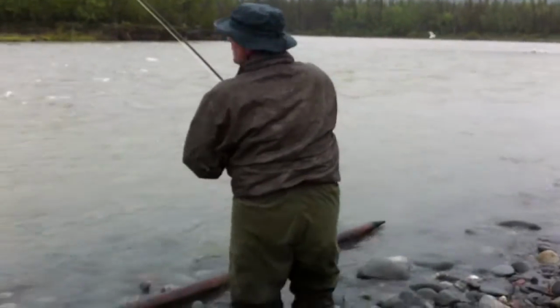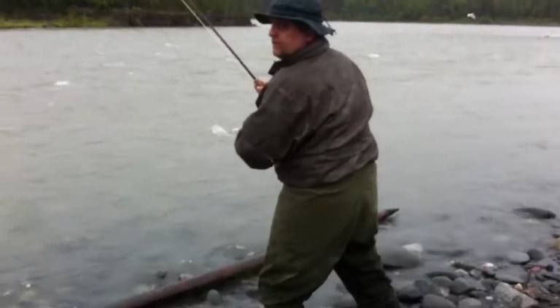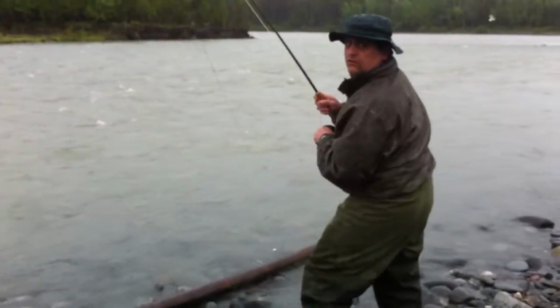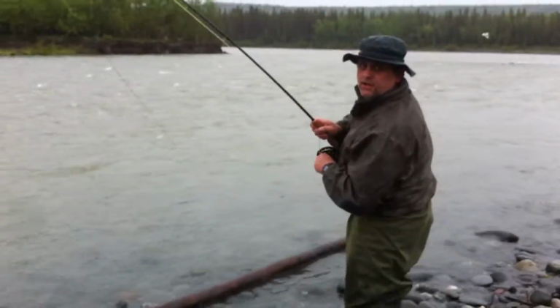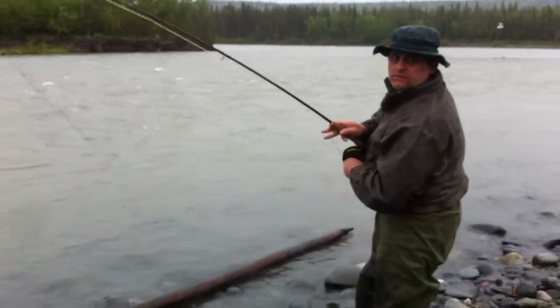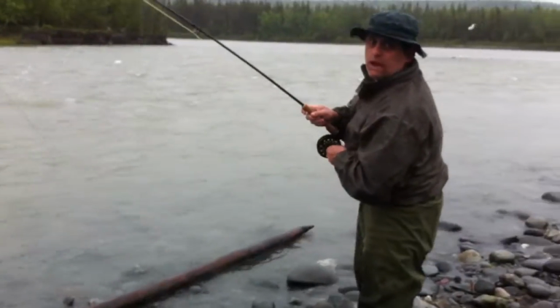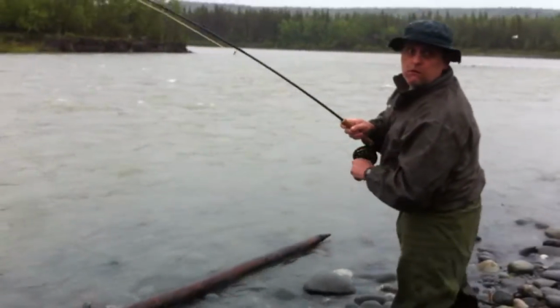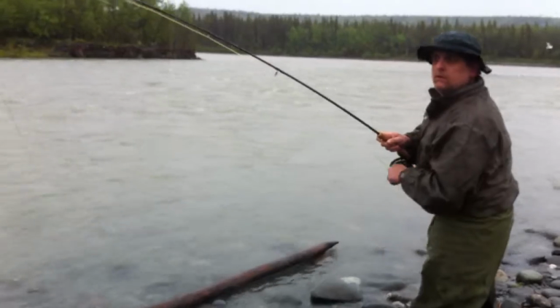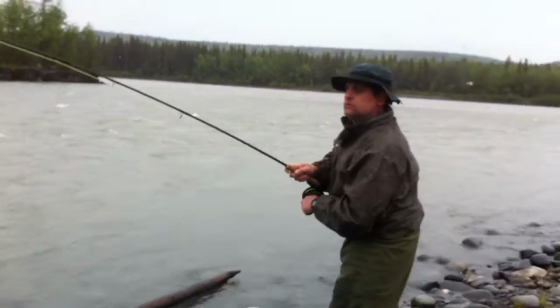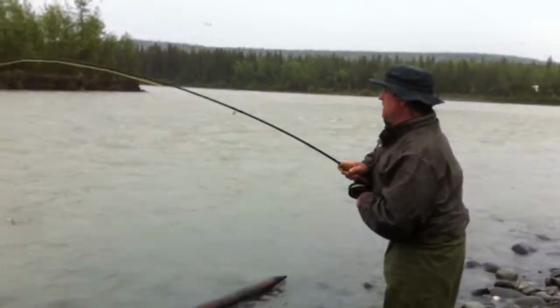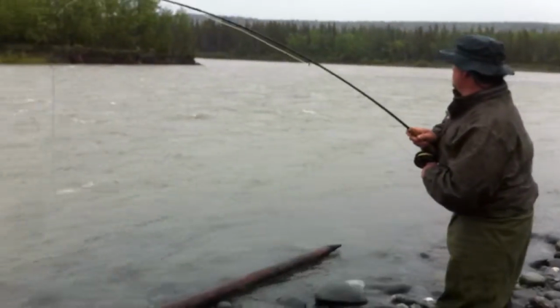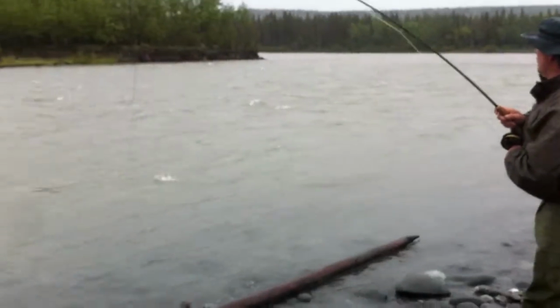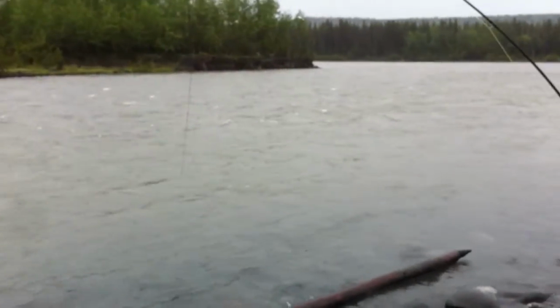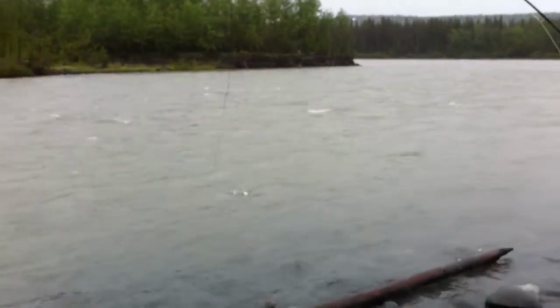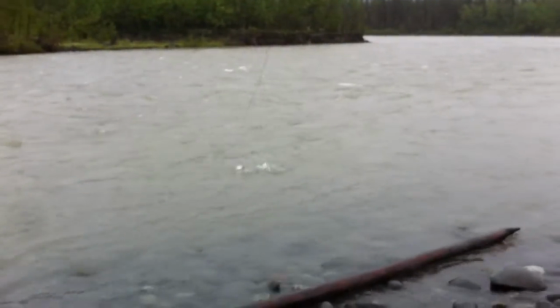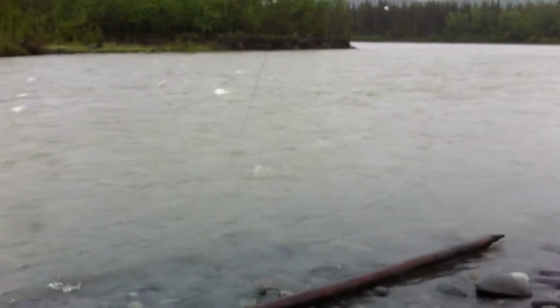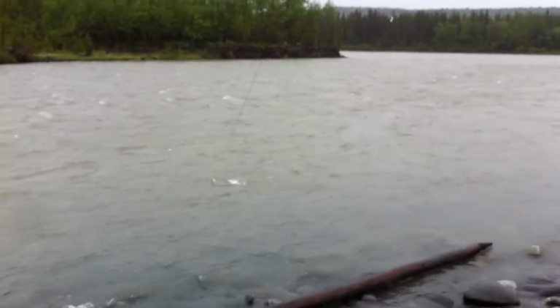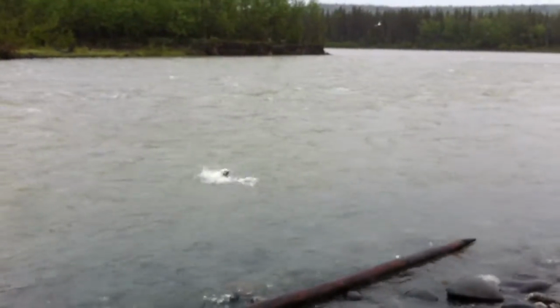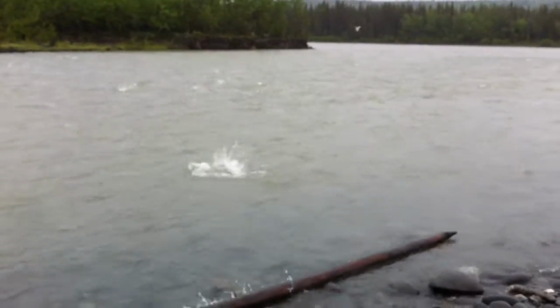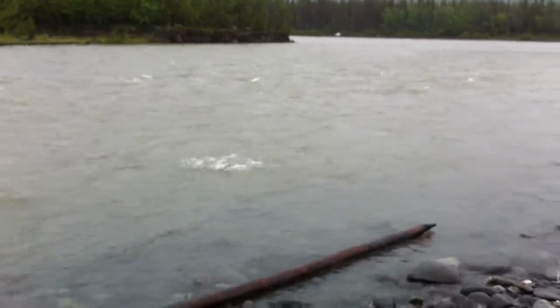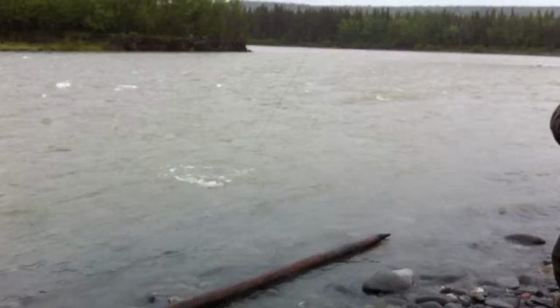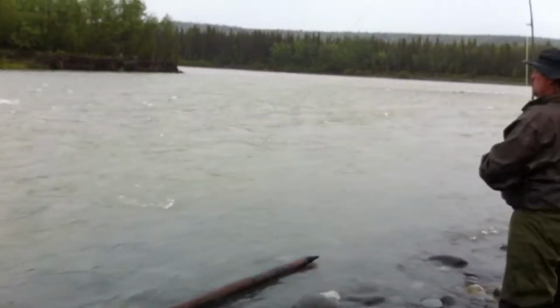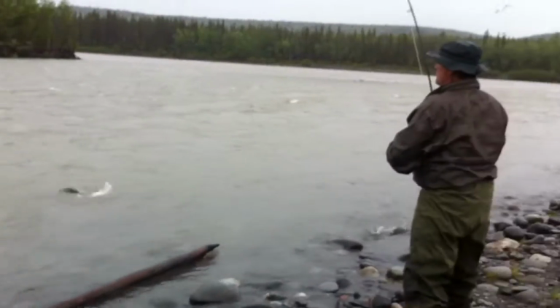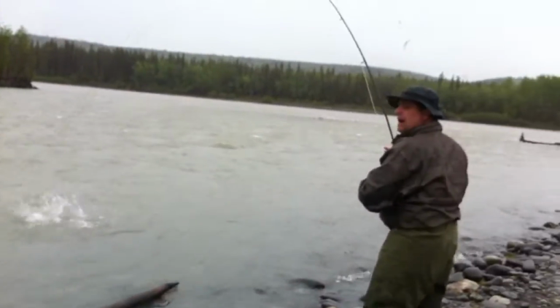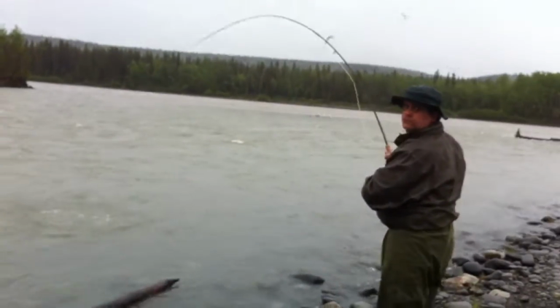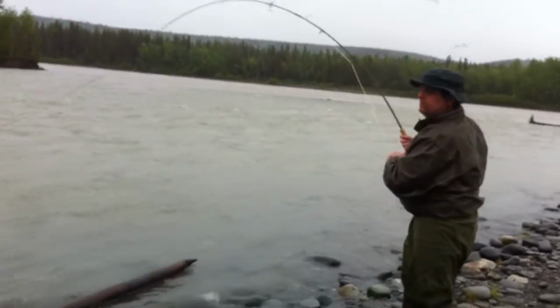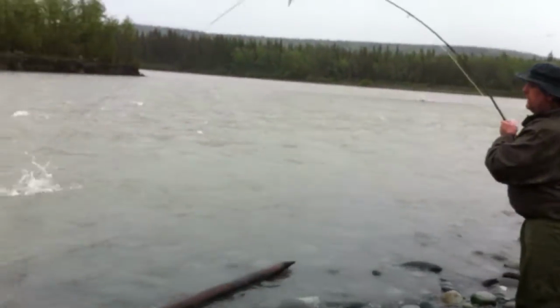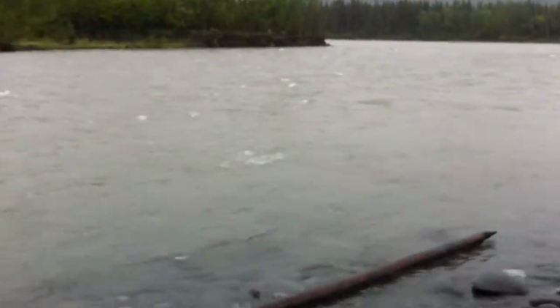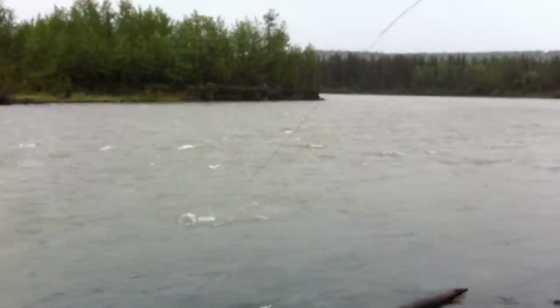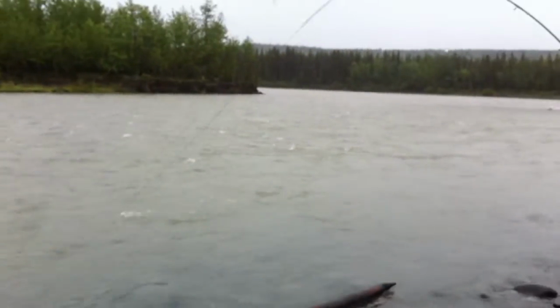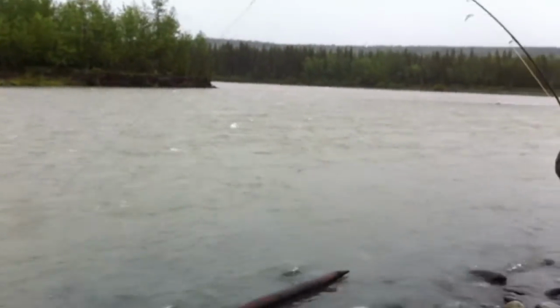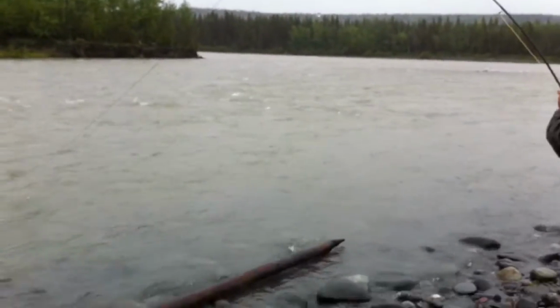Down here fishing on the Clutina. Got one on — we'll see how big he is in a second. We're just catching Alisa only today, but he's hooked in the mouth where he's supposed to be. SalmonSlayer.com.